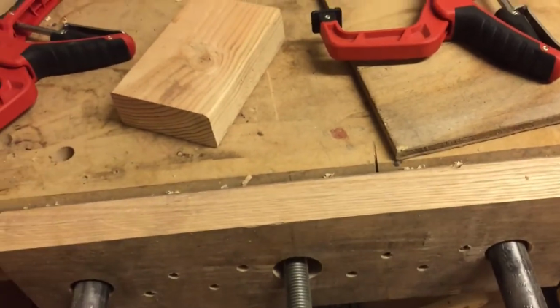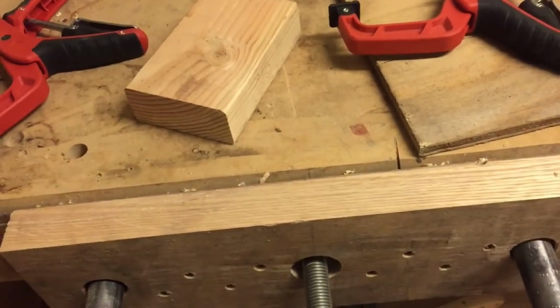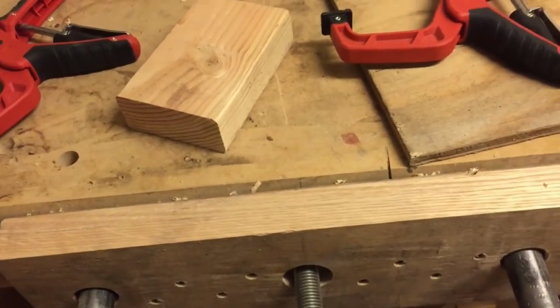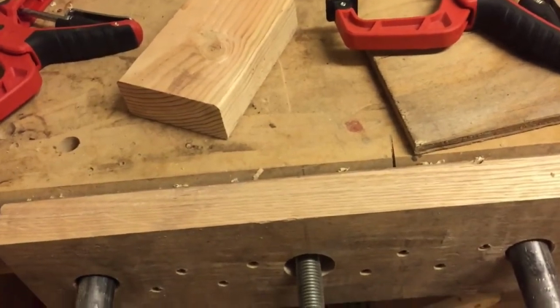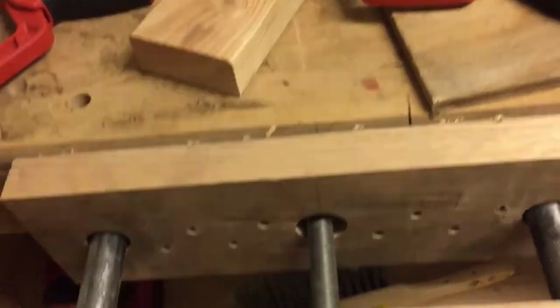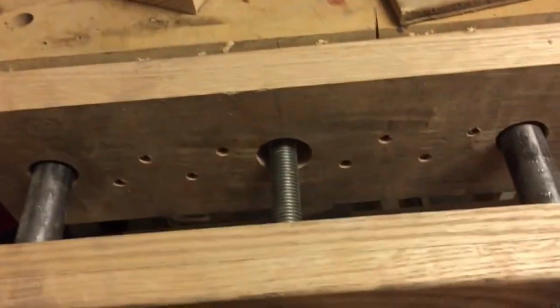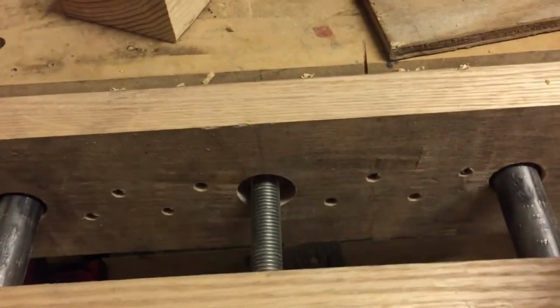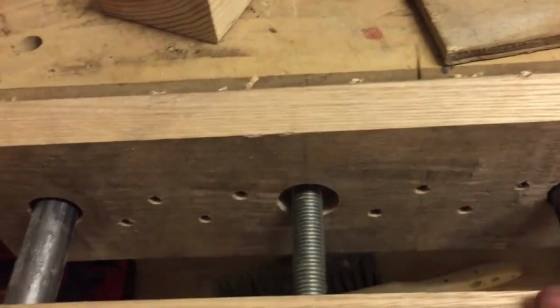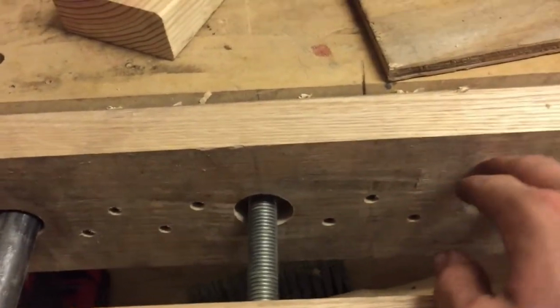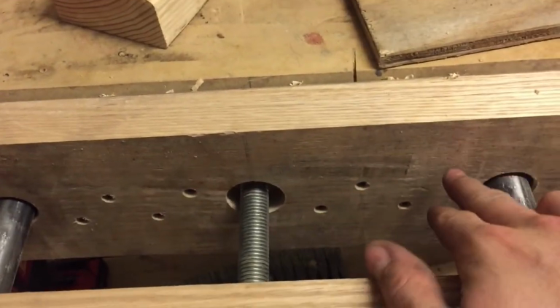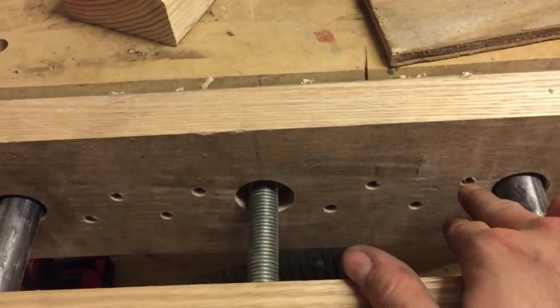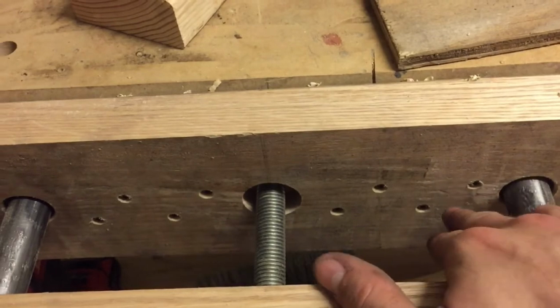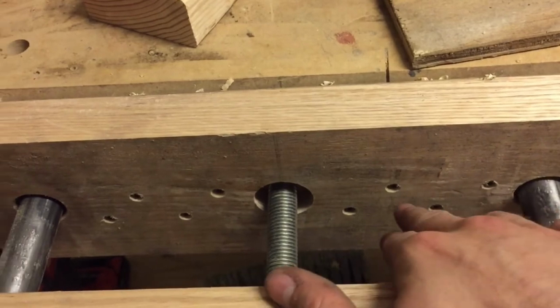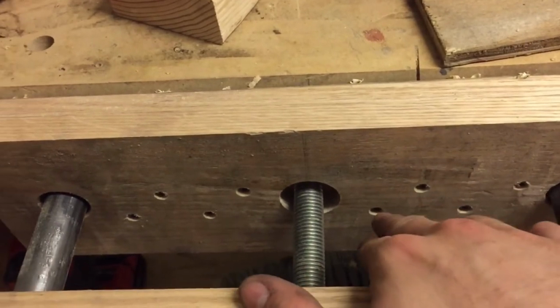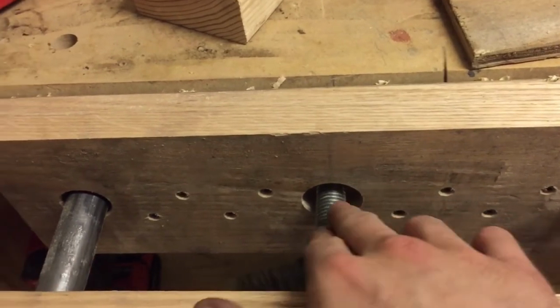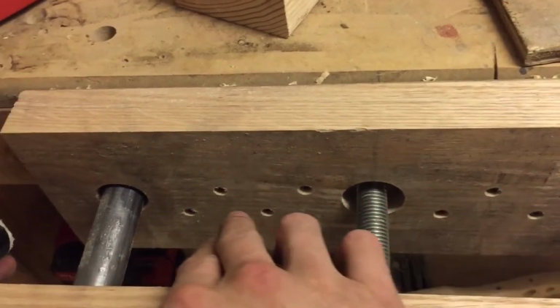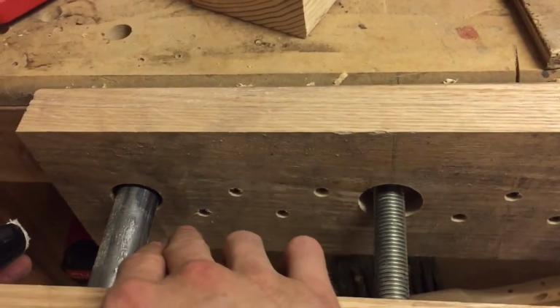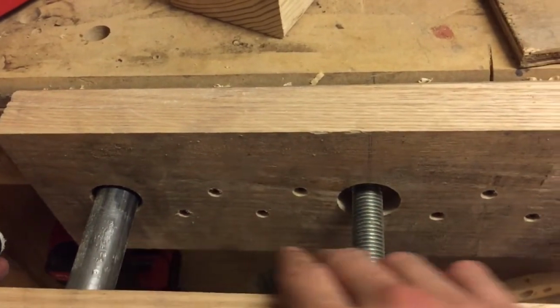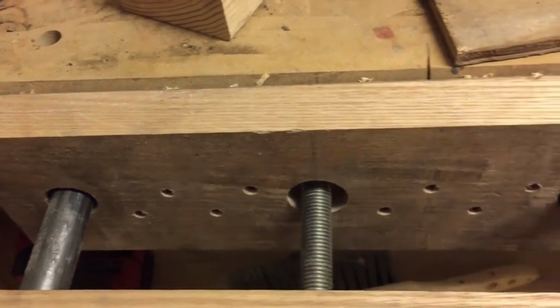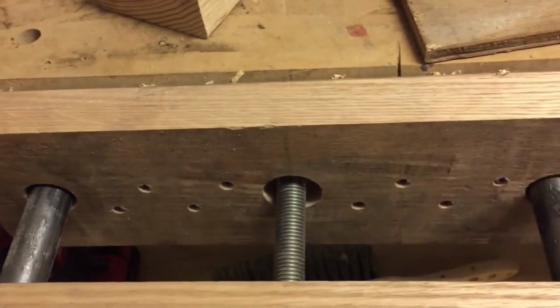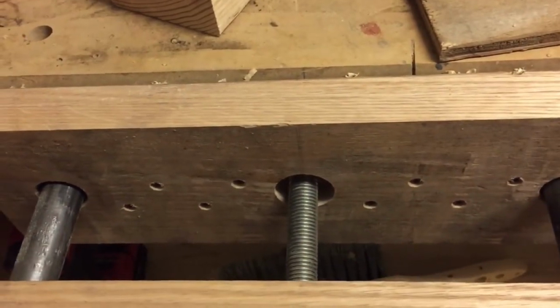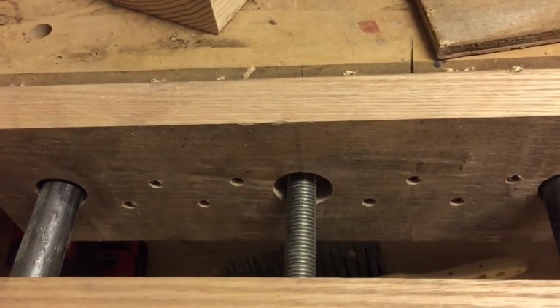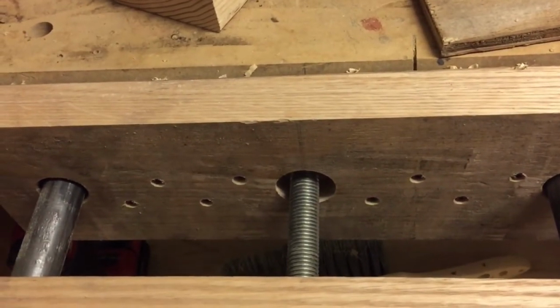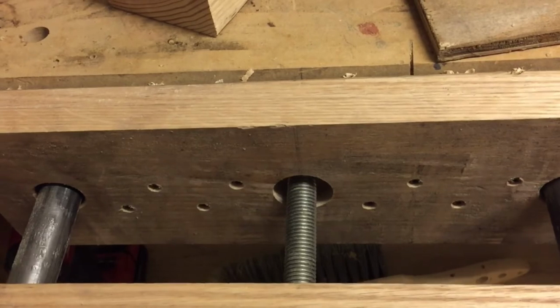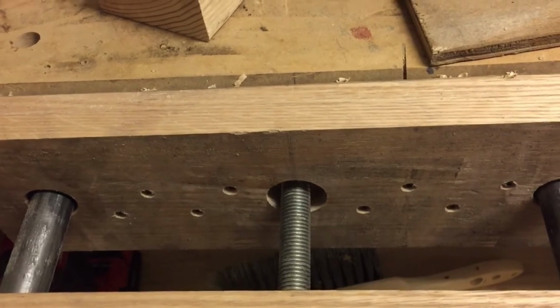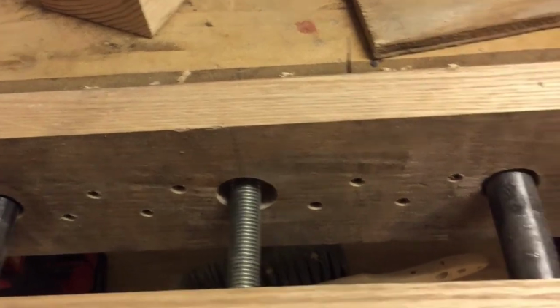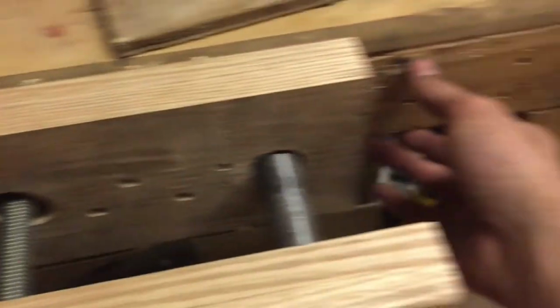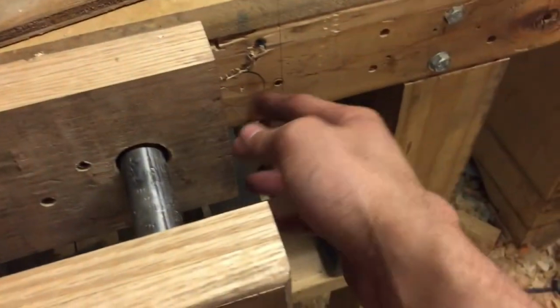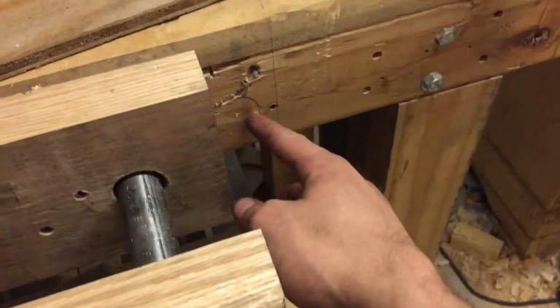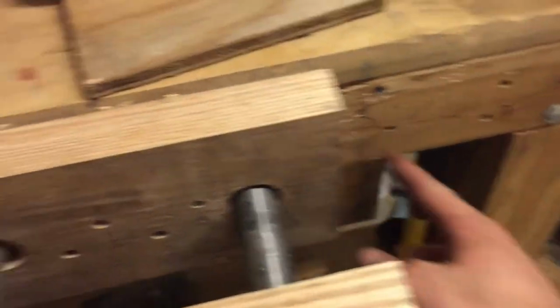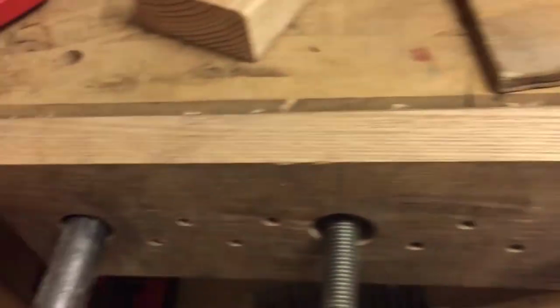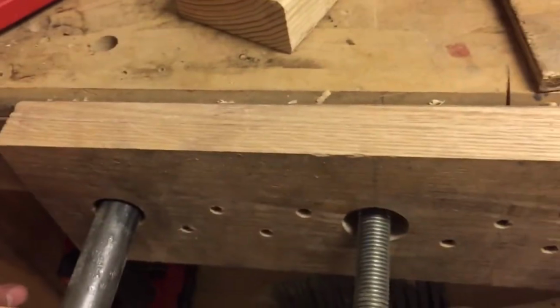I have it secured to the bench with a series of deck screws, and that's screwed into this two-by-four.